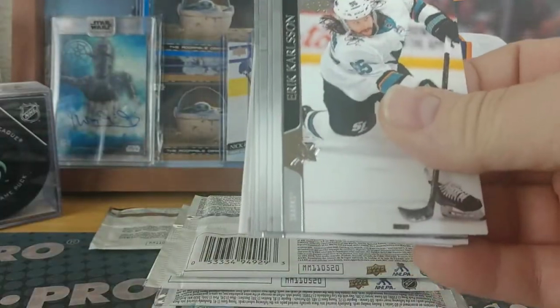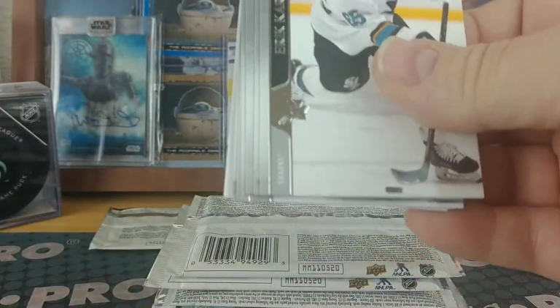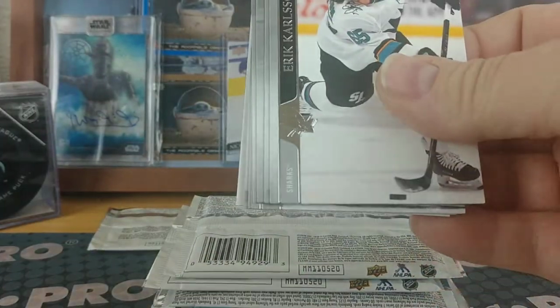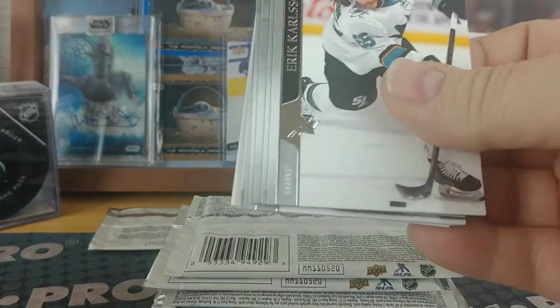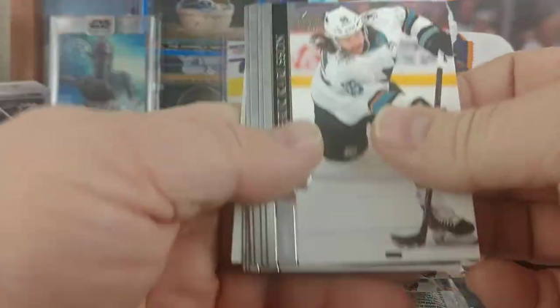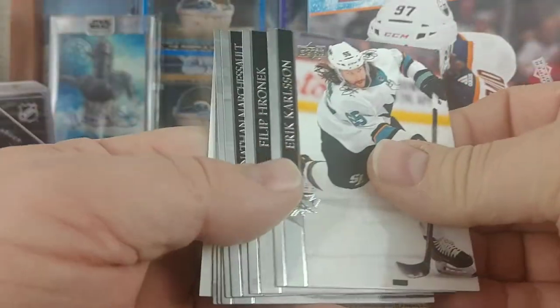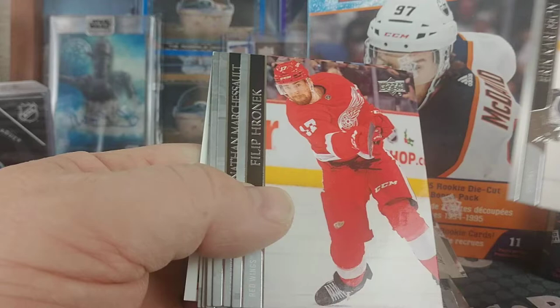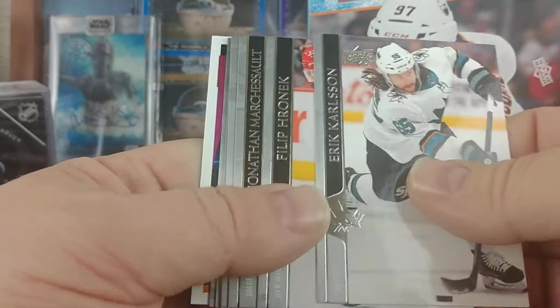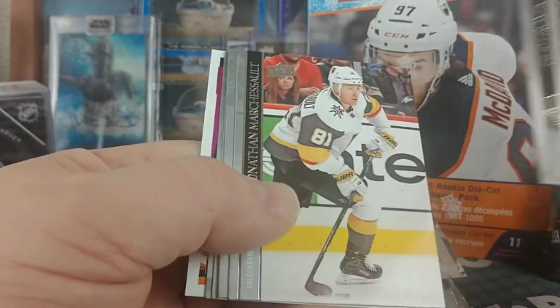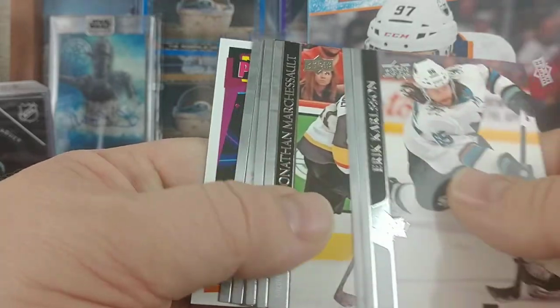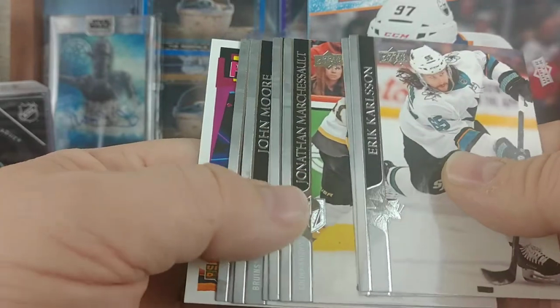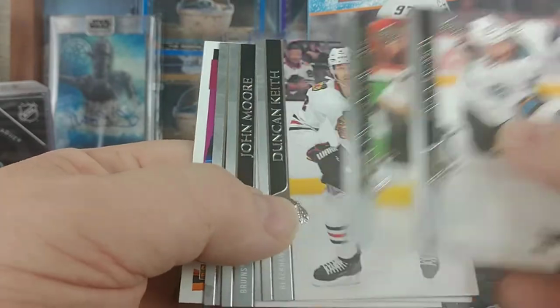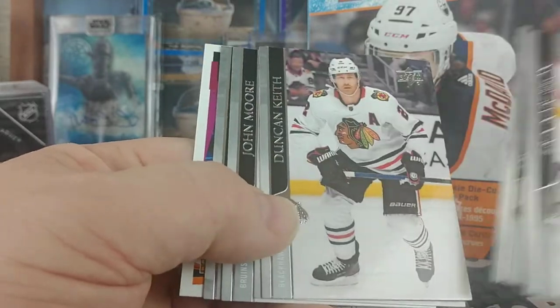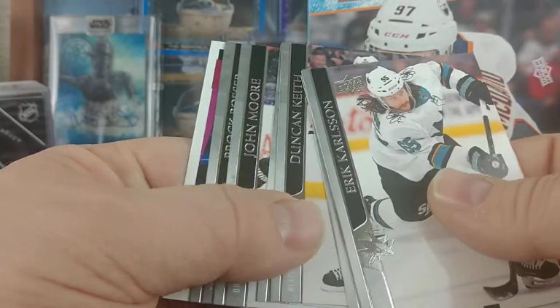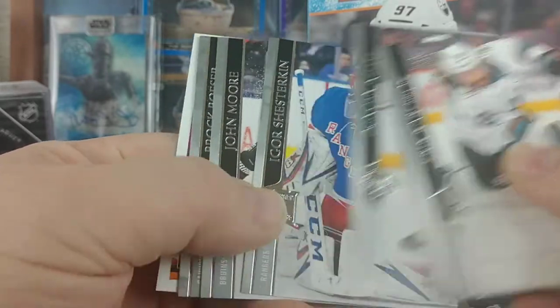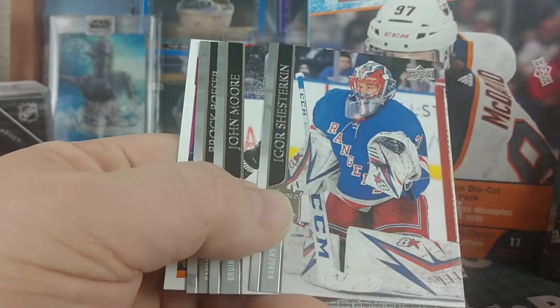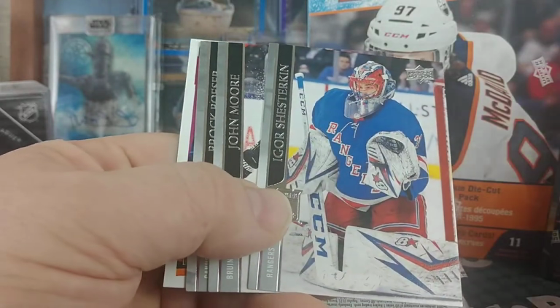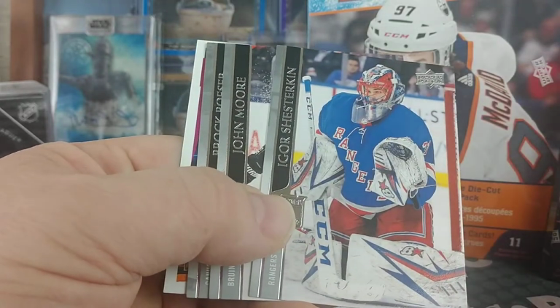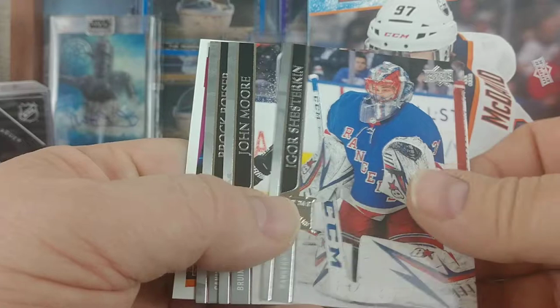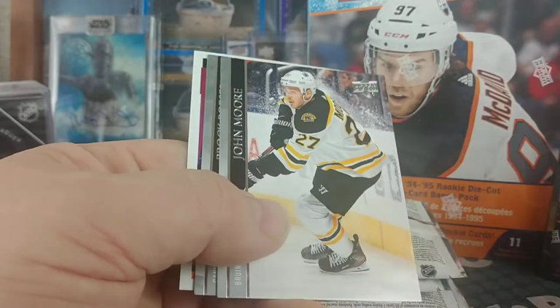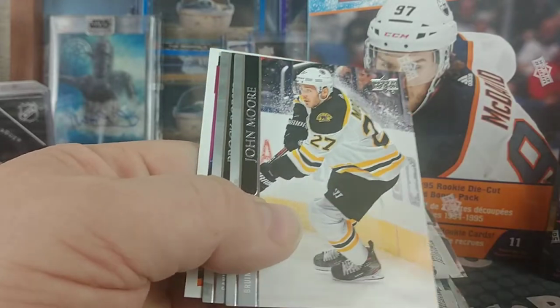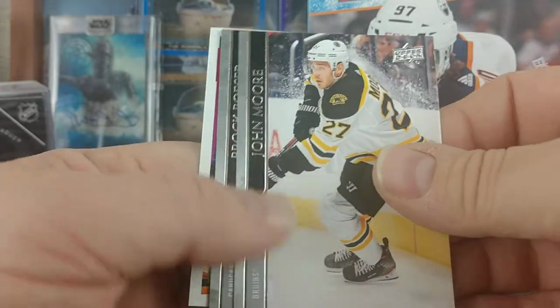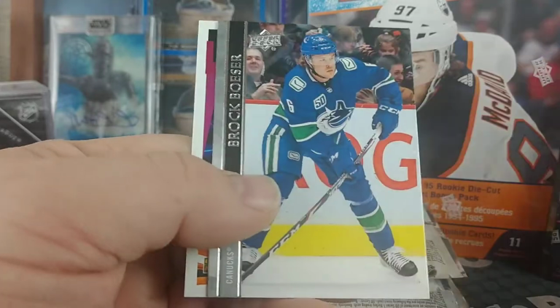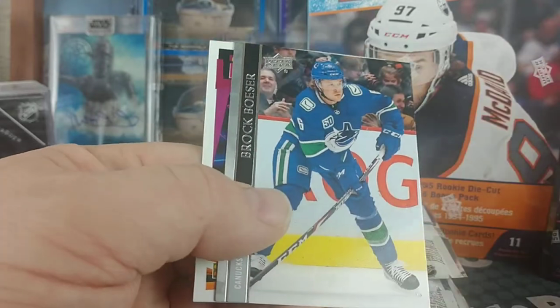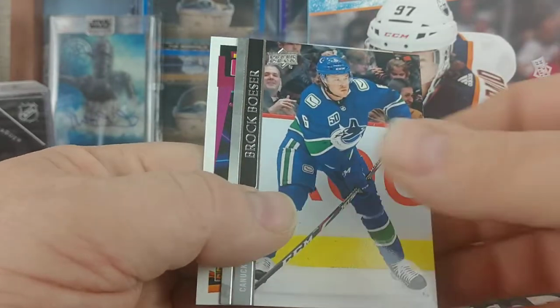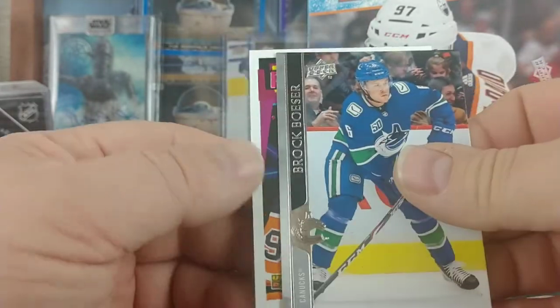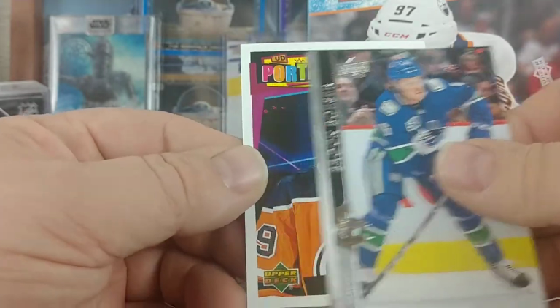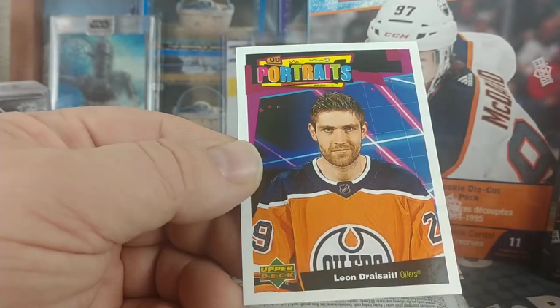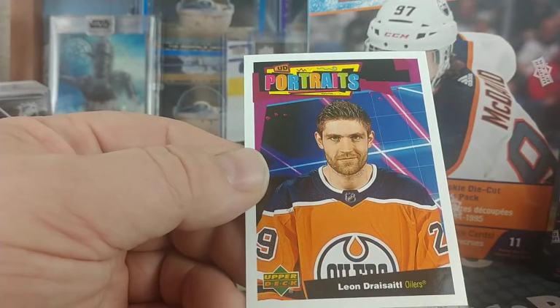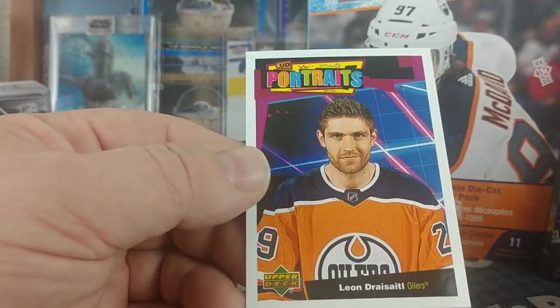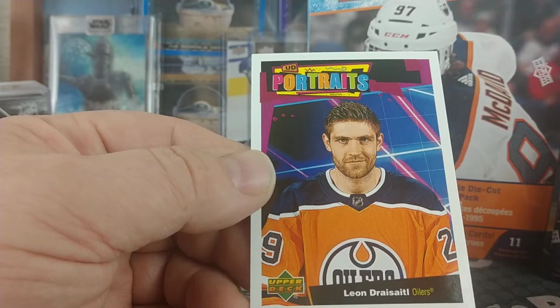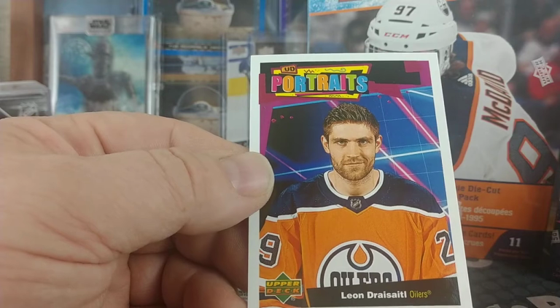That's interesting — the blasters have the green Dazzlers but these jumbos have the normal blue. Erik Karlsson, Phillip Grubauer, Jonathan Marchessault, Duncan Keith, Igor Shesterkin, John Moore, Brock Boeser, and Leon Draisaitl.